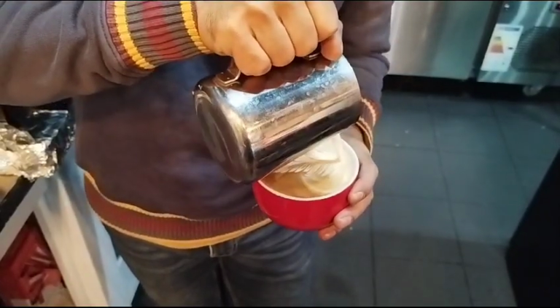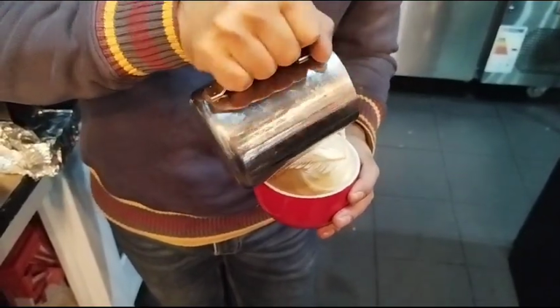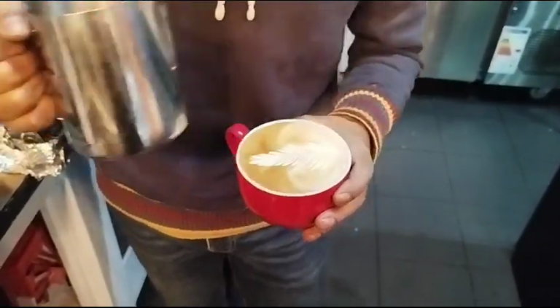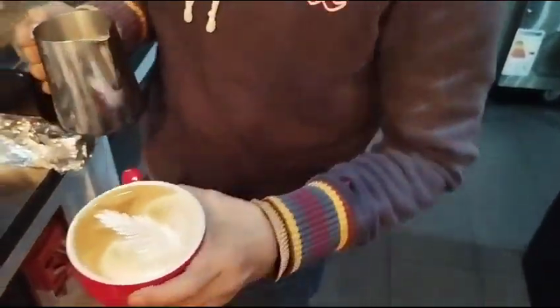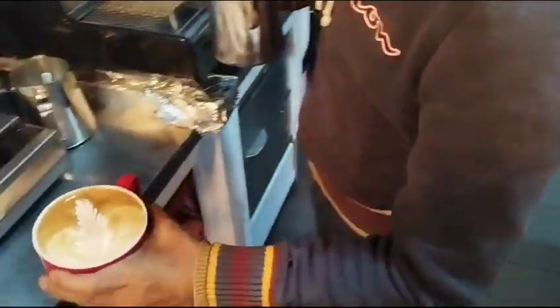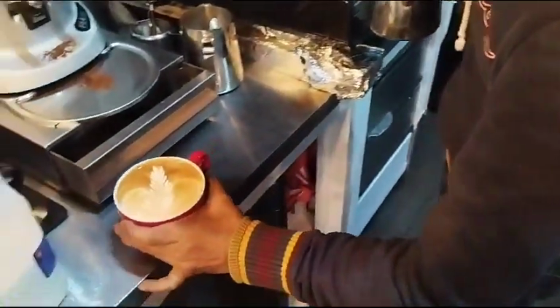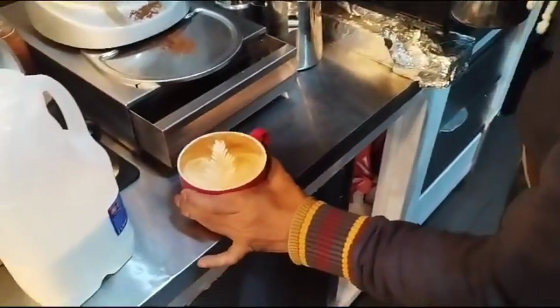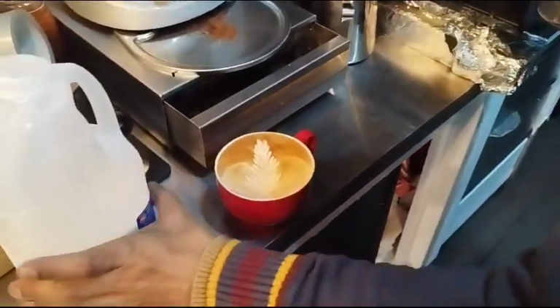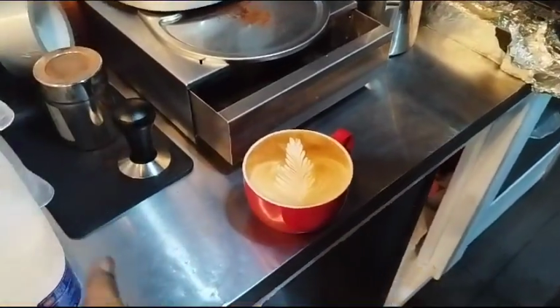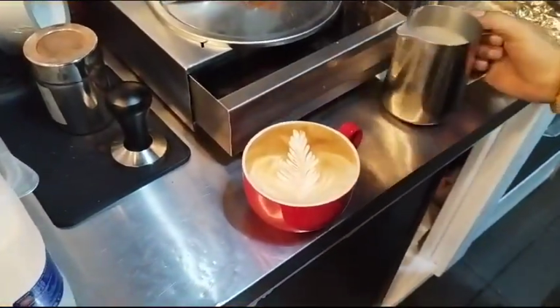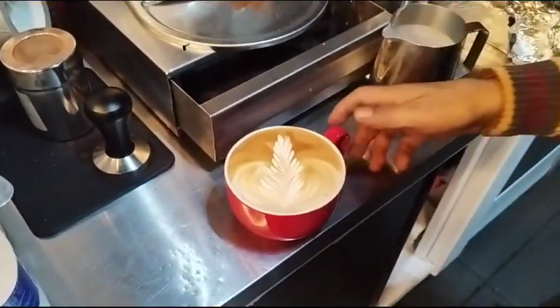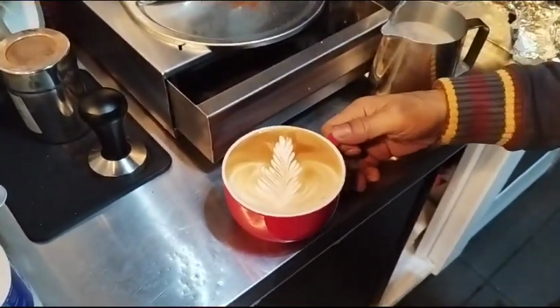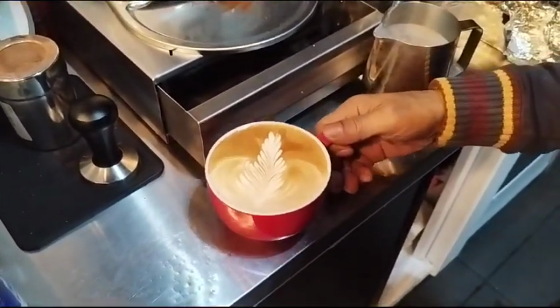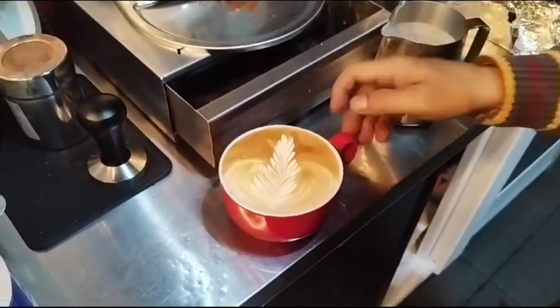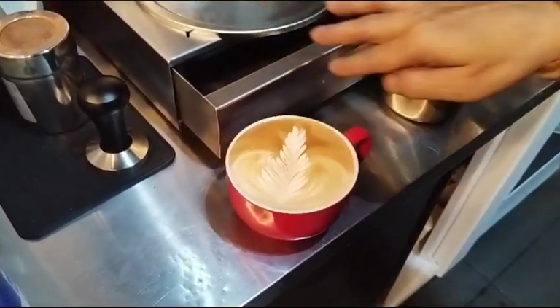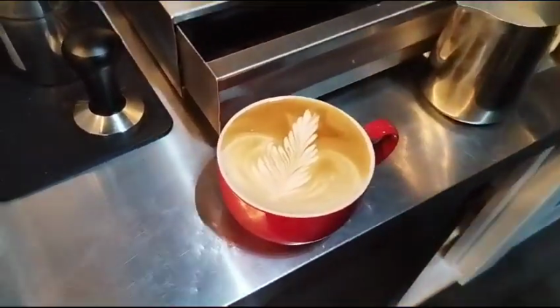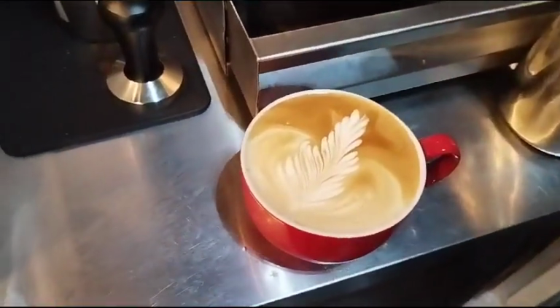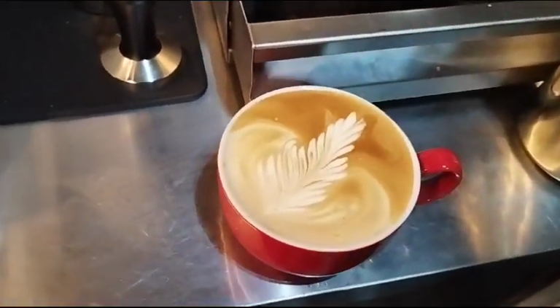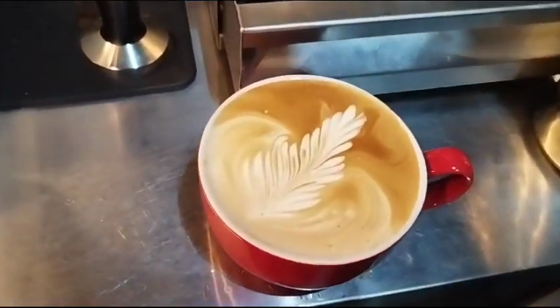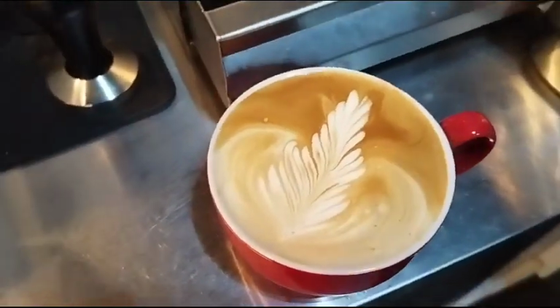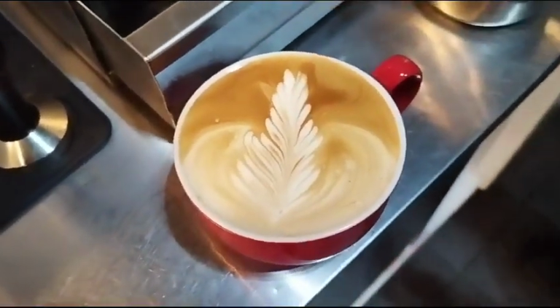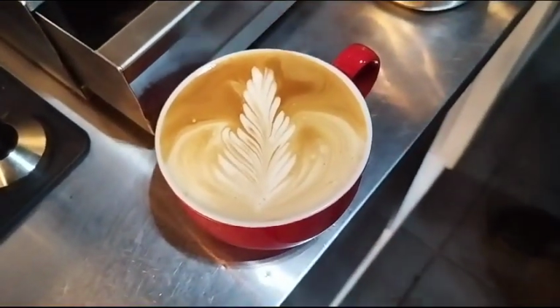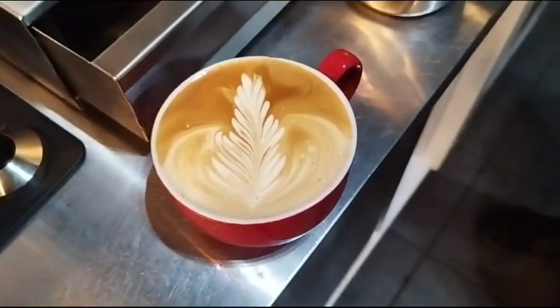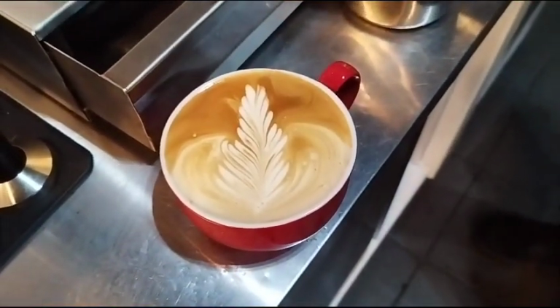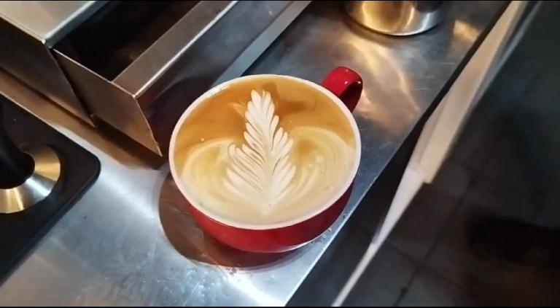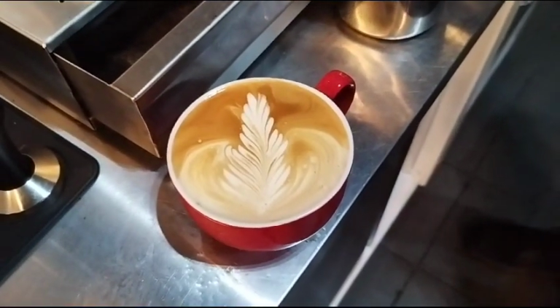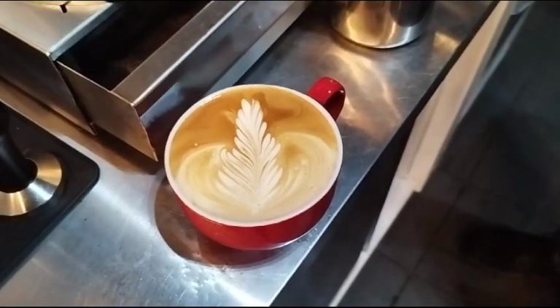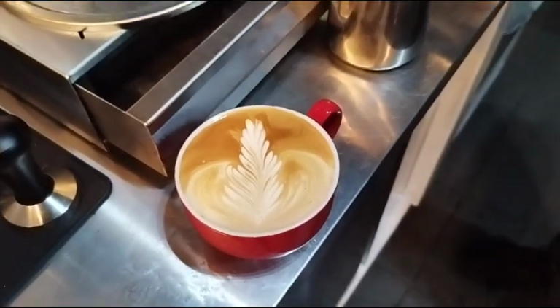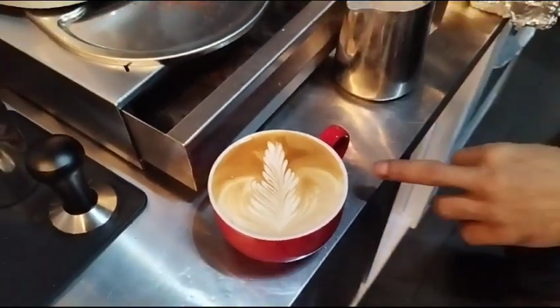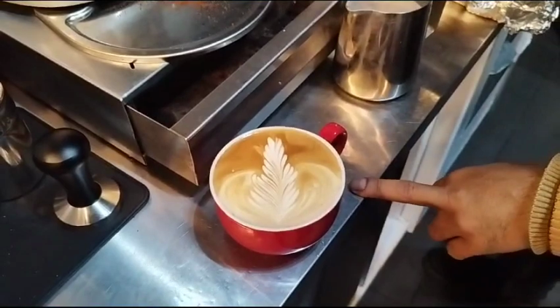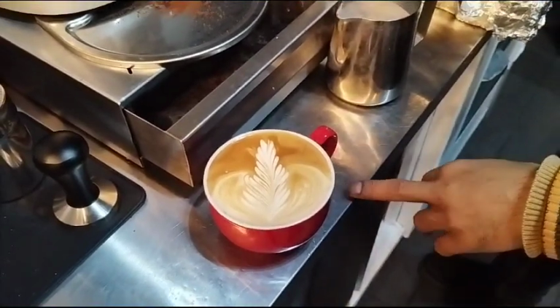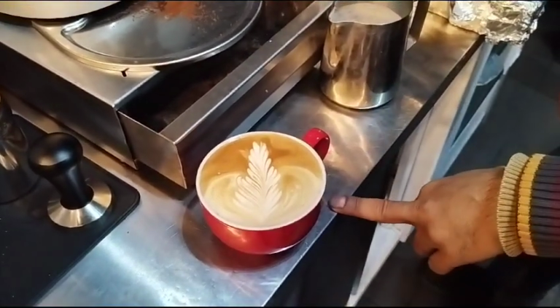Give it just a little tap and check the latte. You have to make sure there are no bubbles on the coffee — if there are any bubbles, it means you didn't make the milk properly.